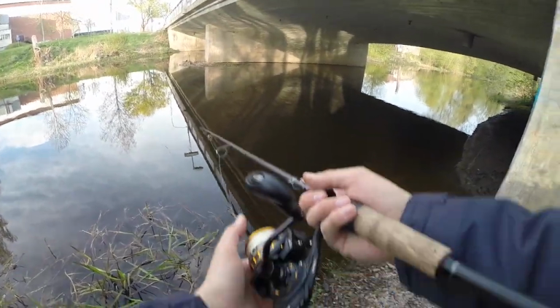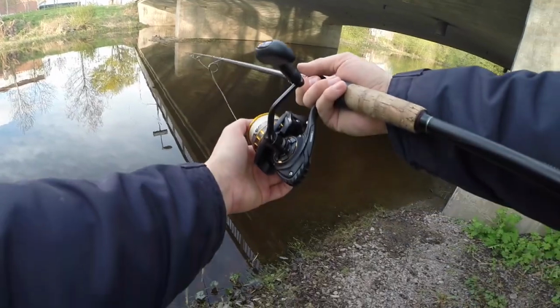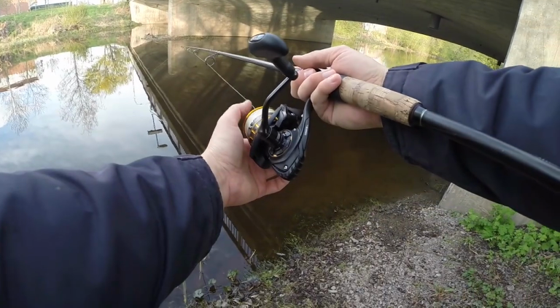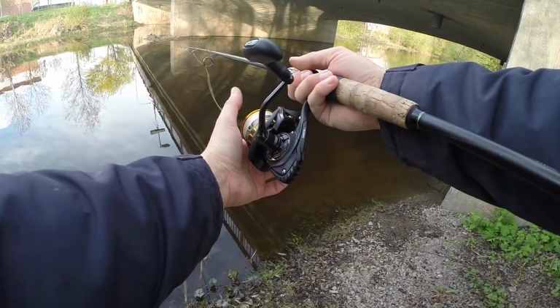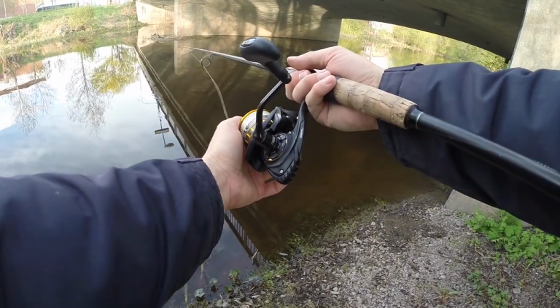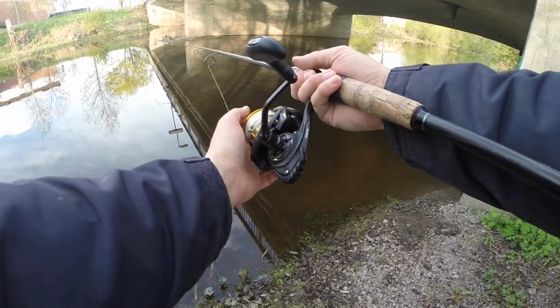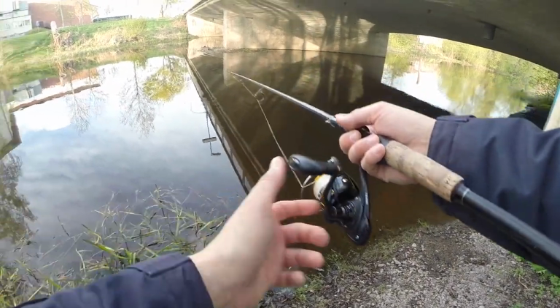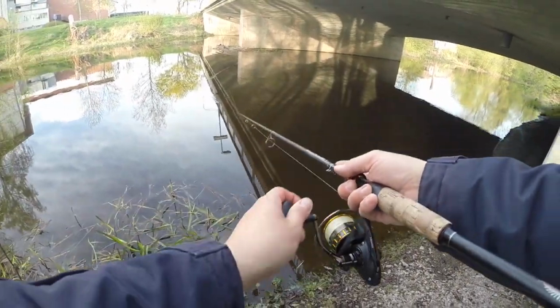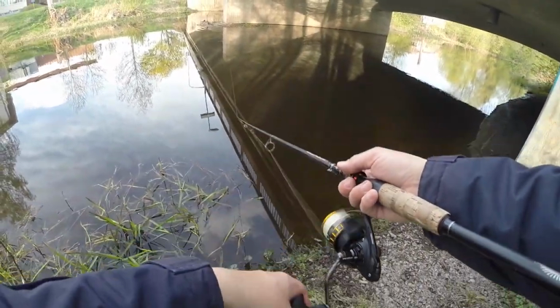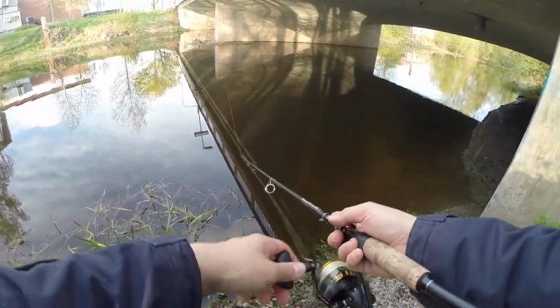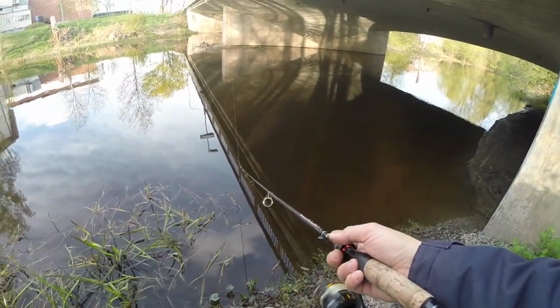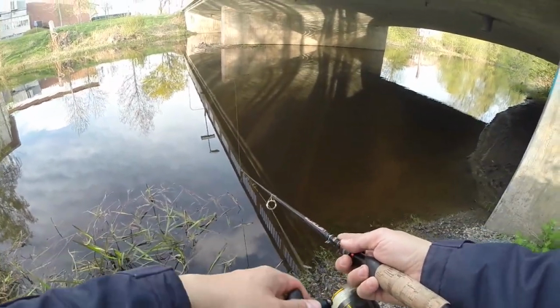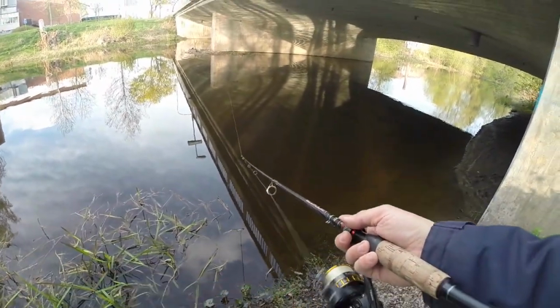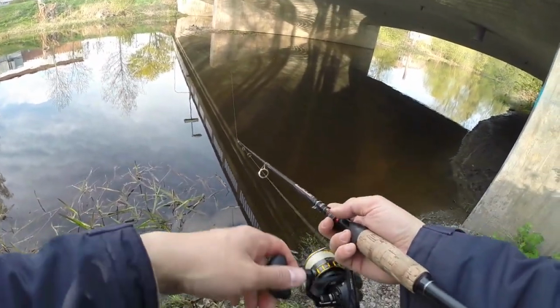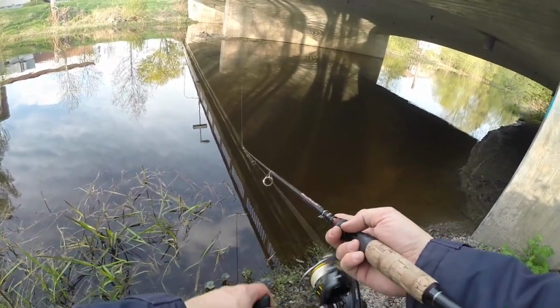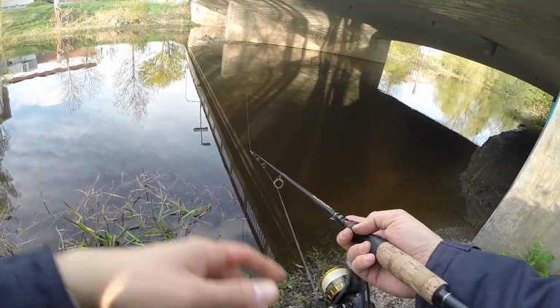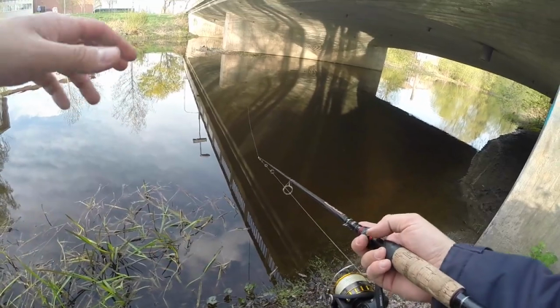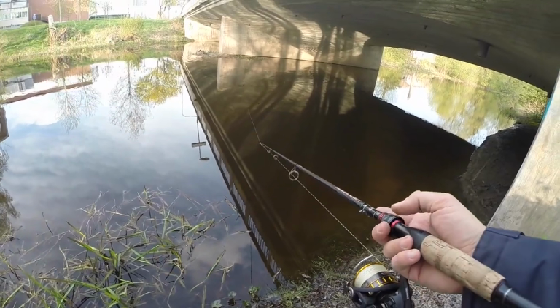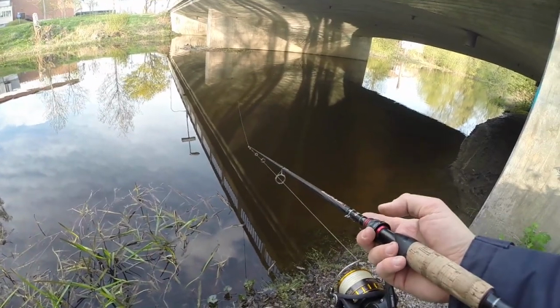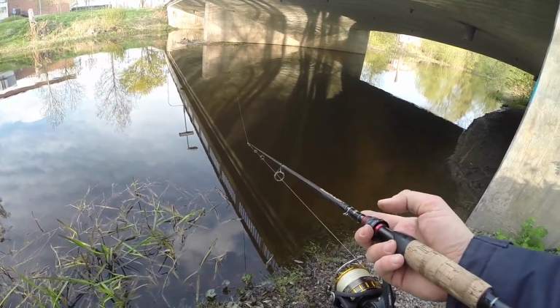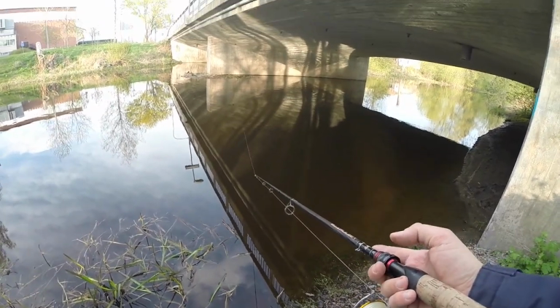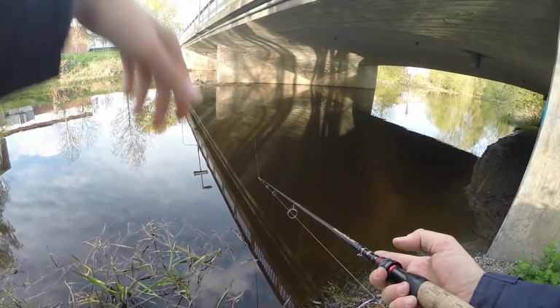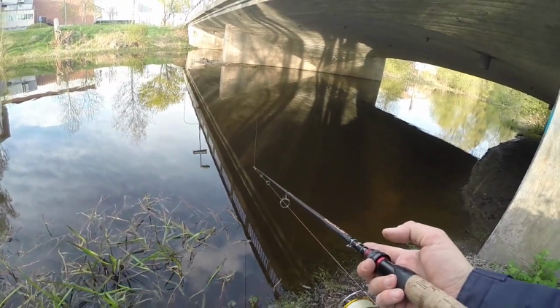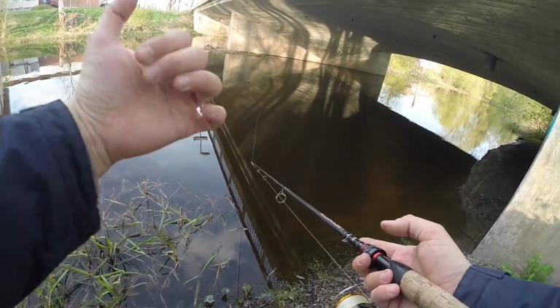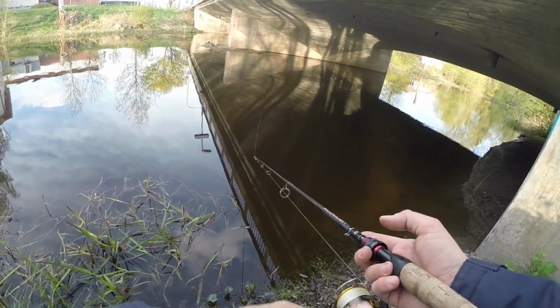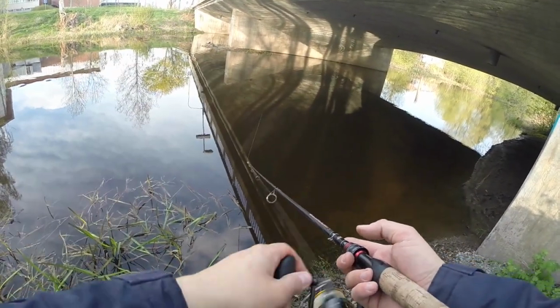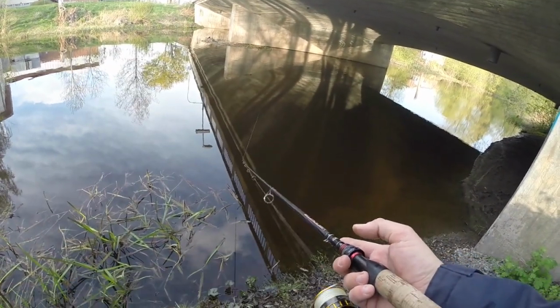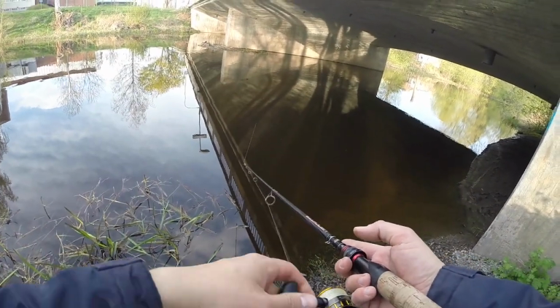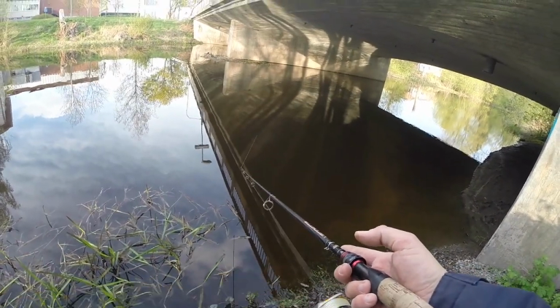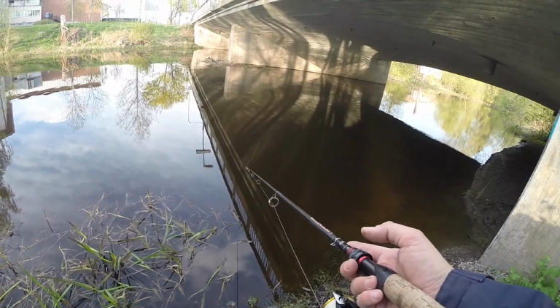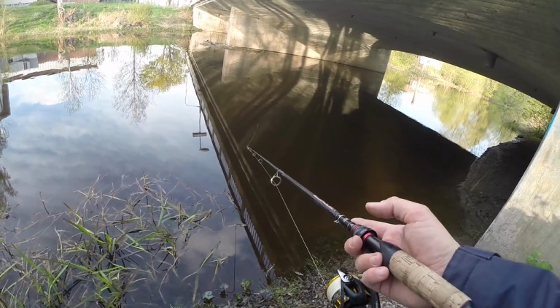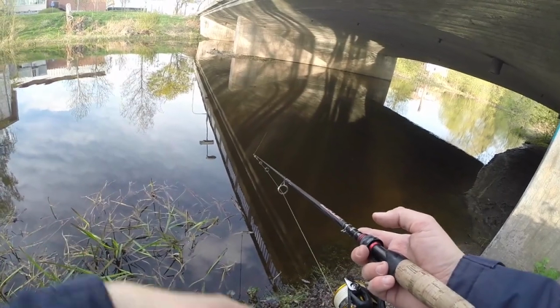I like to keep my finger on the line when letting it free-spool, because if you get a bite when the bait is going down you can feel it in your finger and then set the hook. Always when the spool is open and the line is going freely, keep your thumb on so you have some connection.